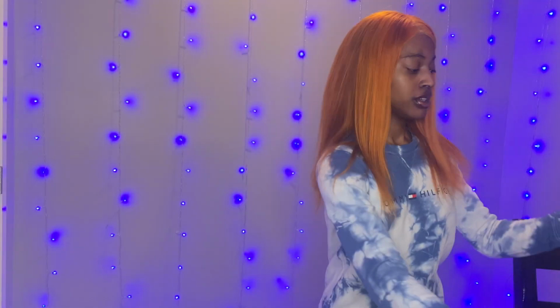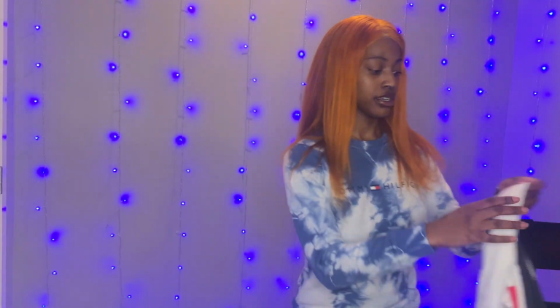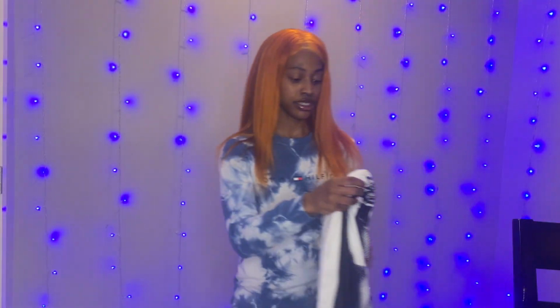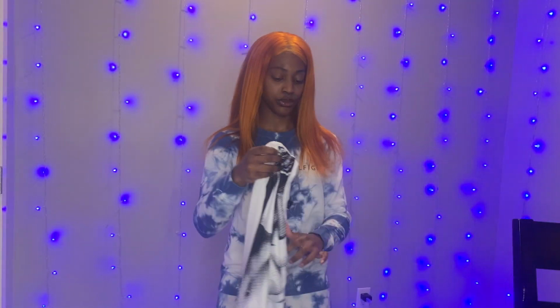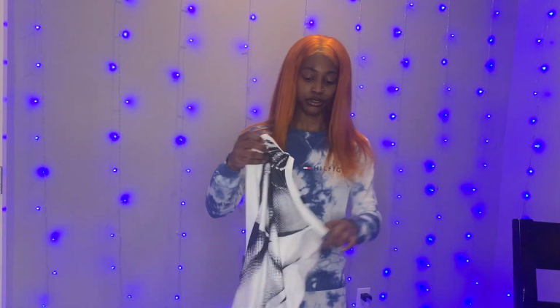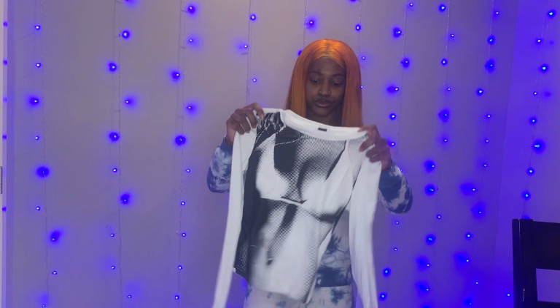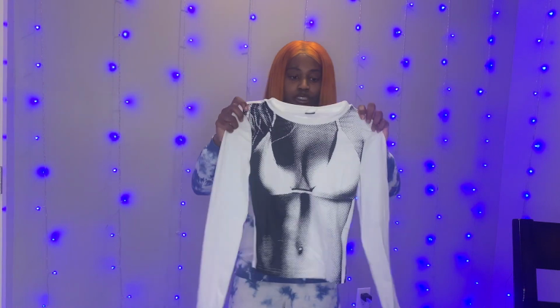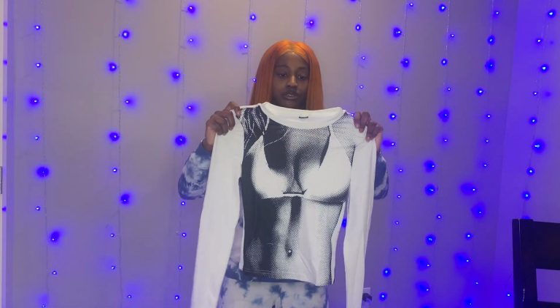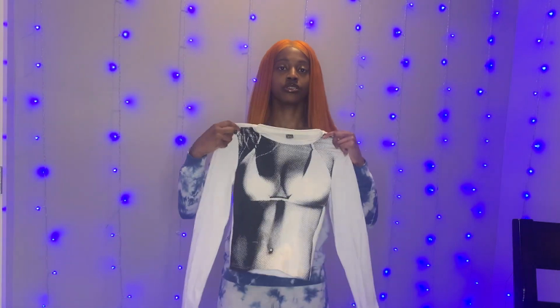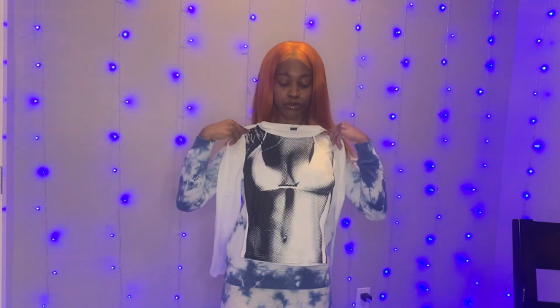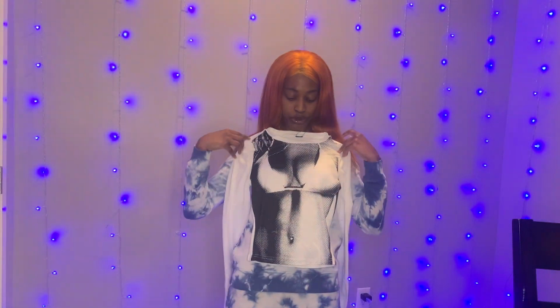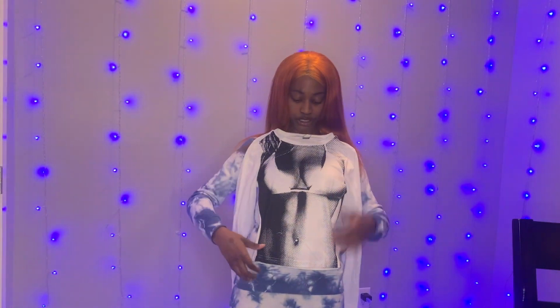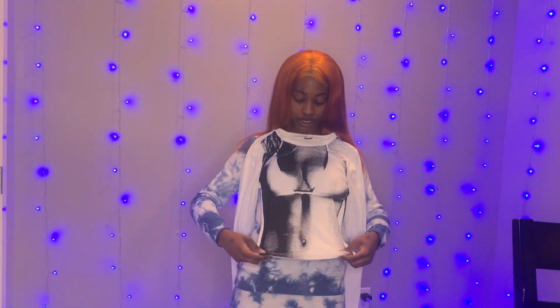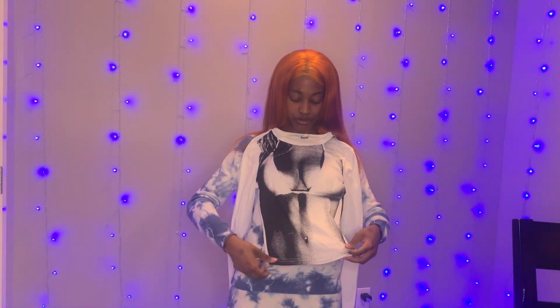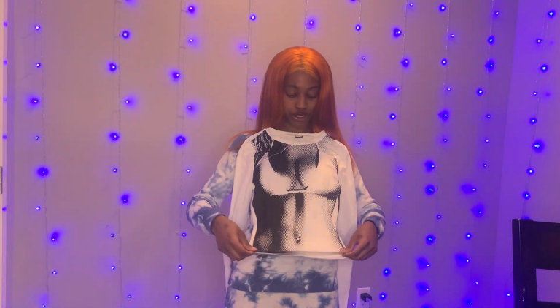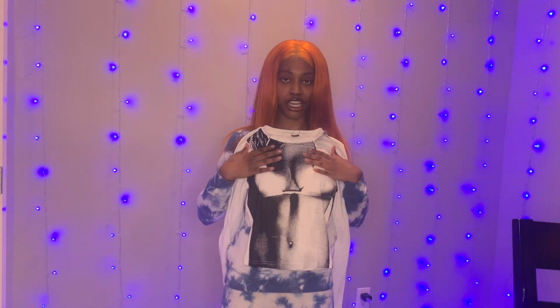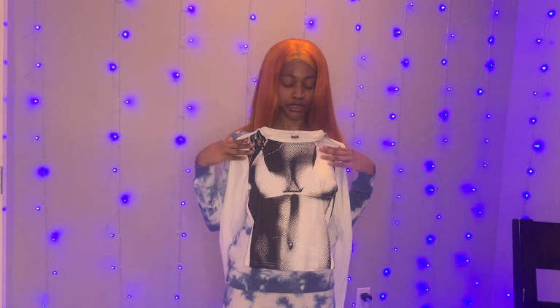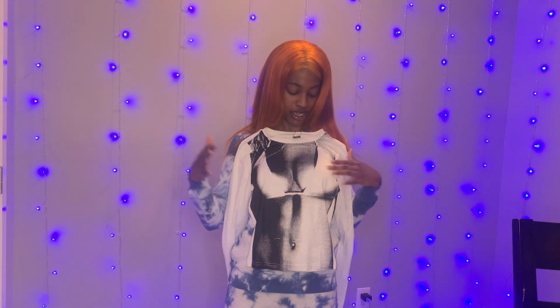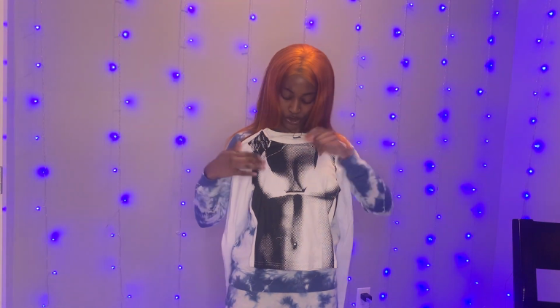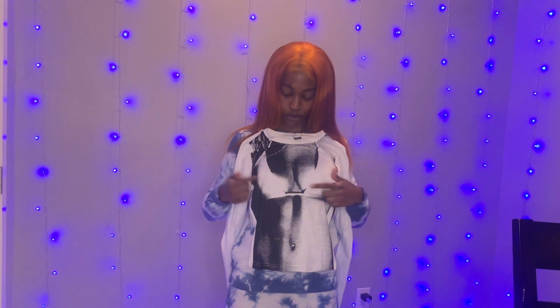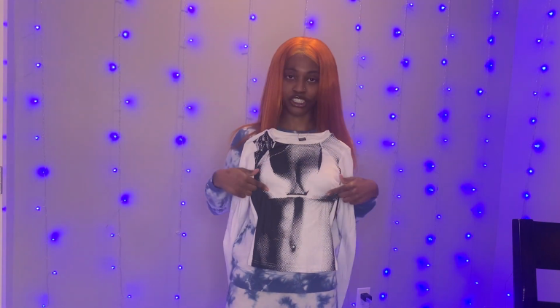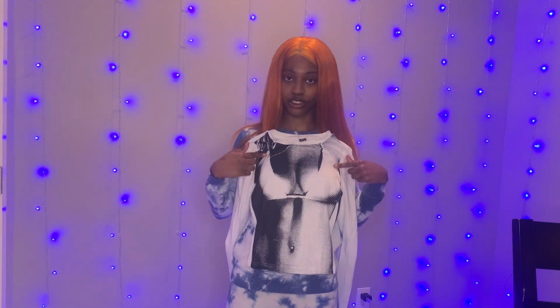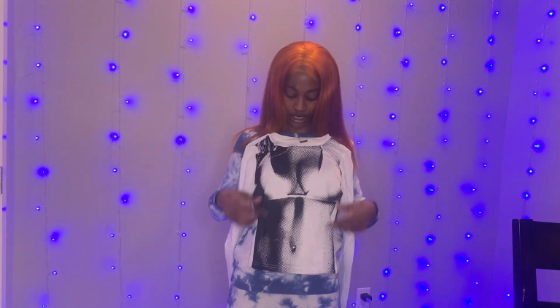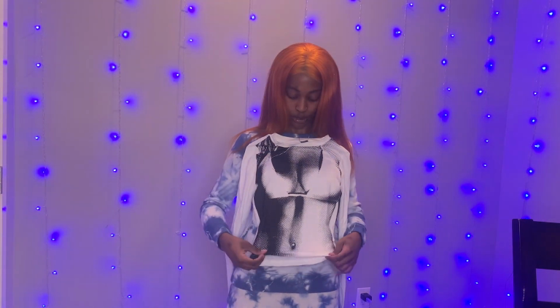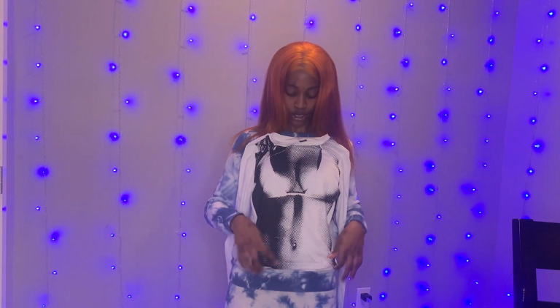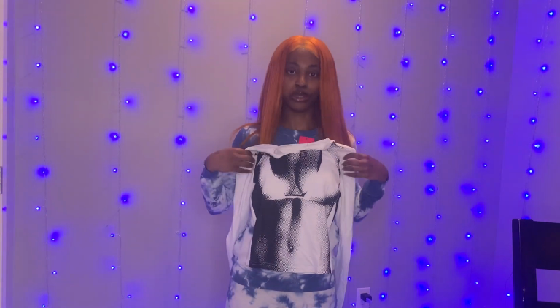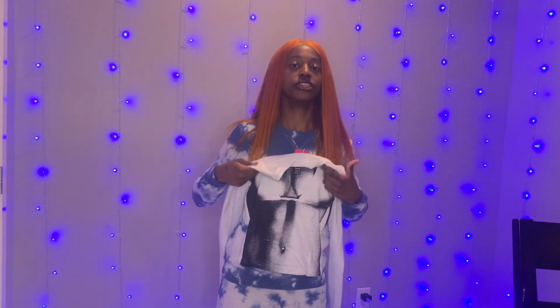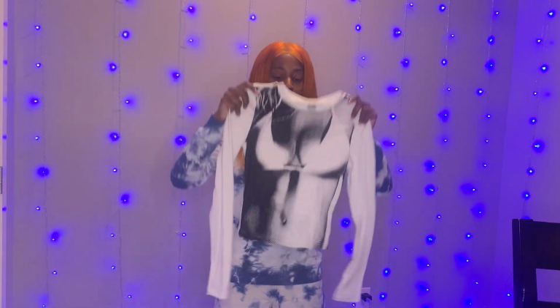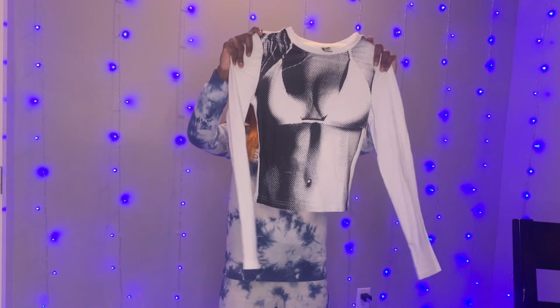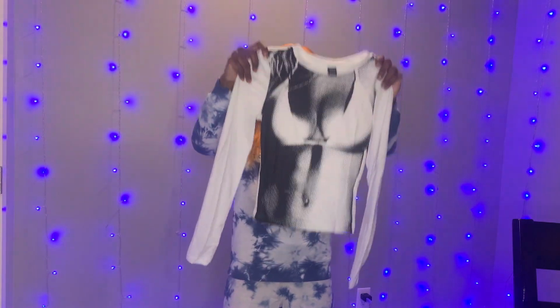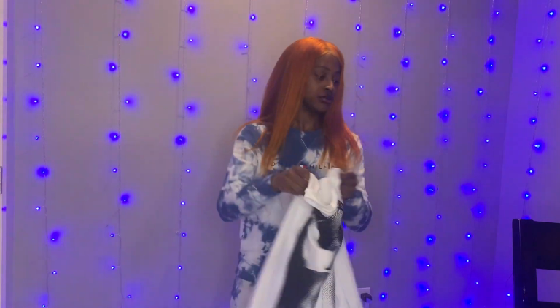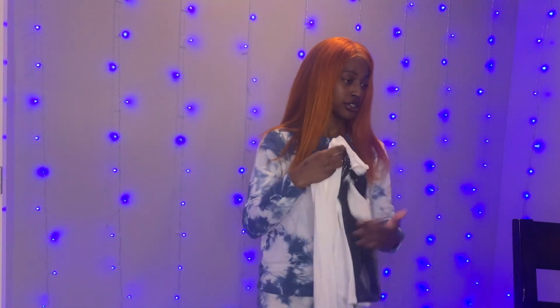Next up we have this cute little body printed shirt that's been trending a lot. It's not doing too much, it's just like a little bikini top and her belly button, so that's really cute.